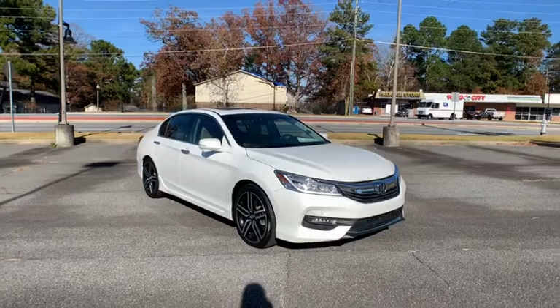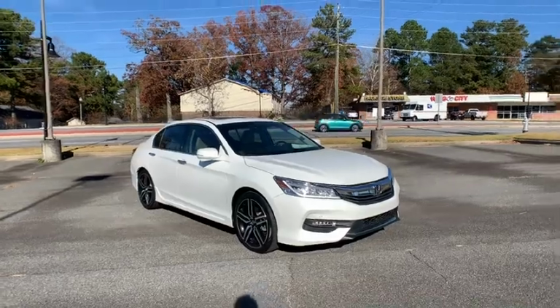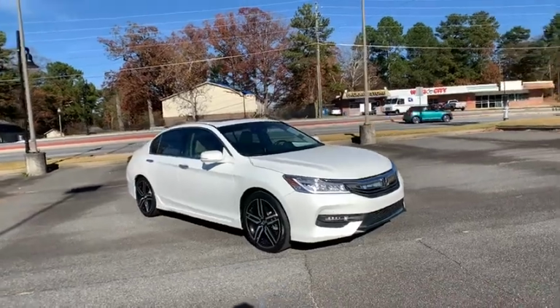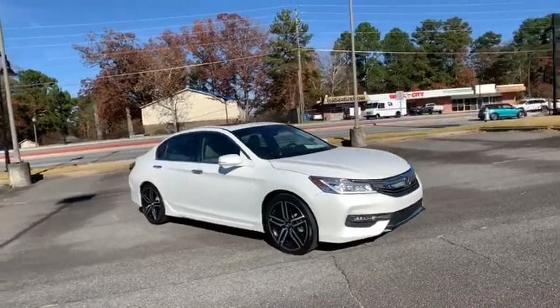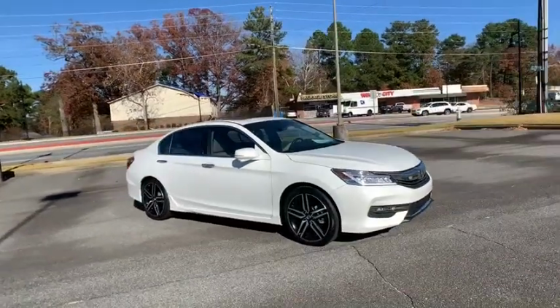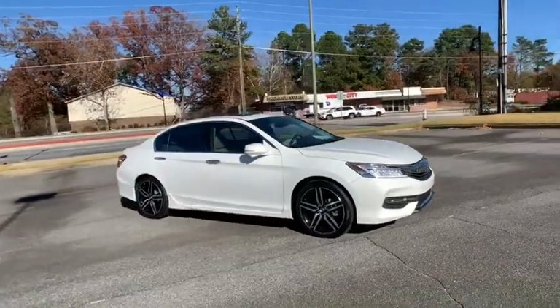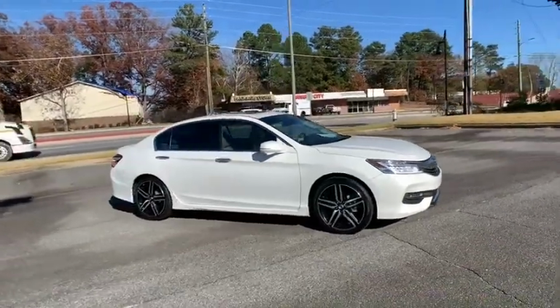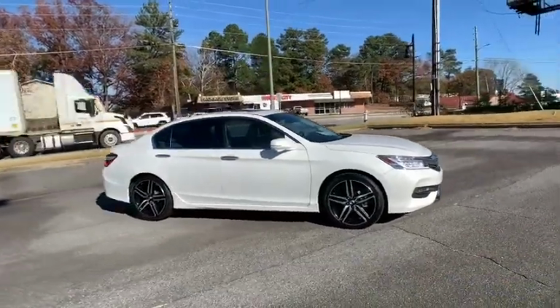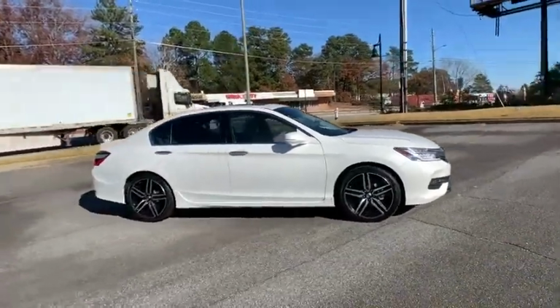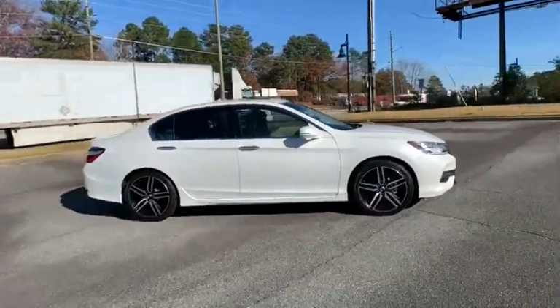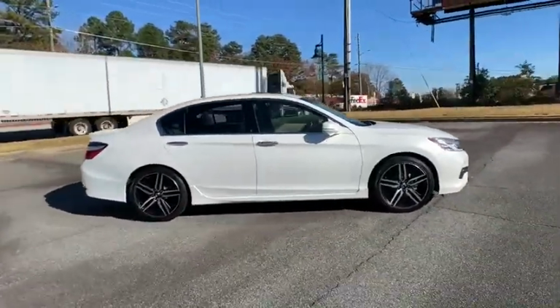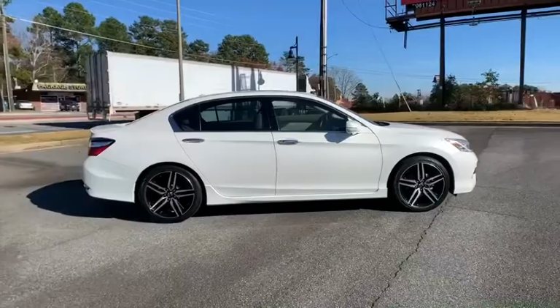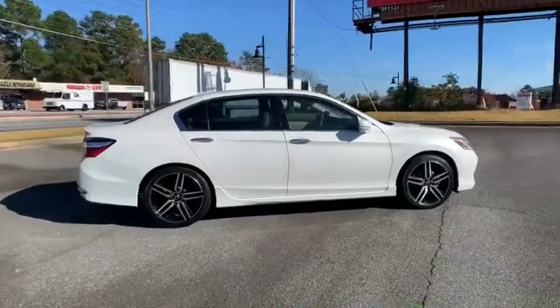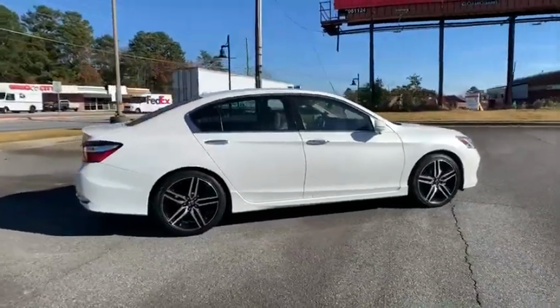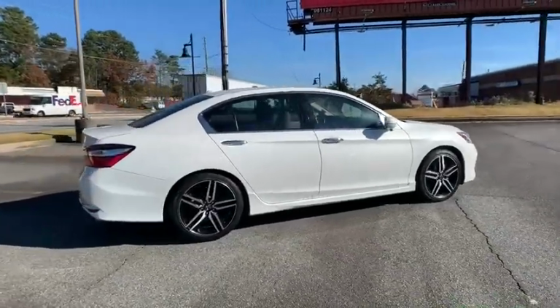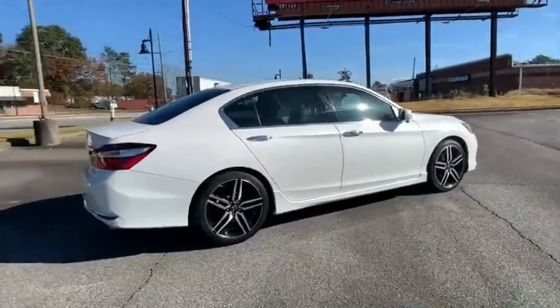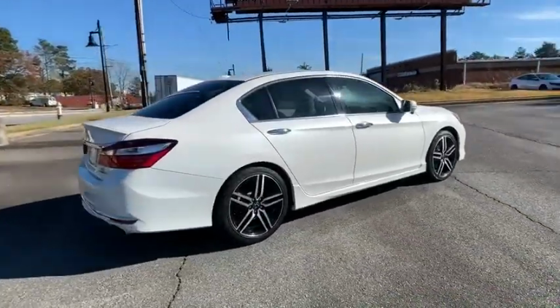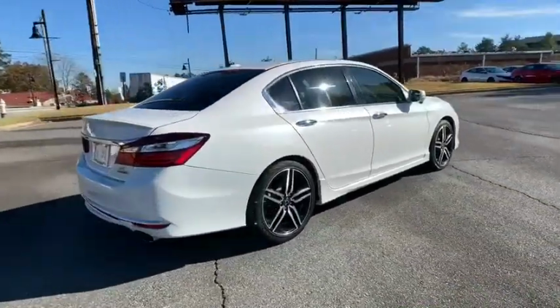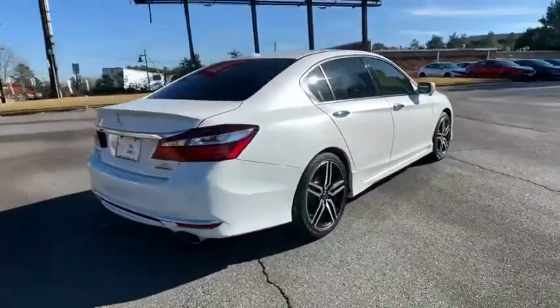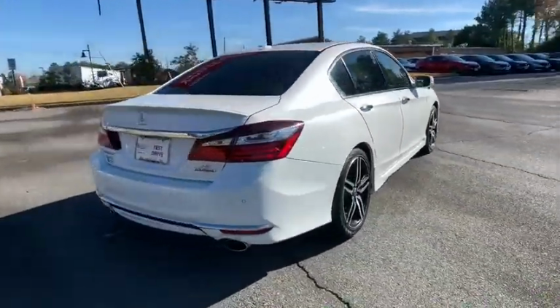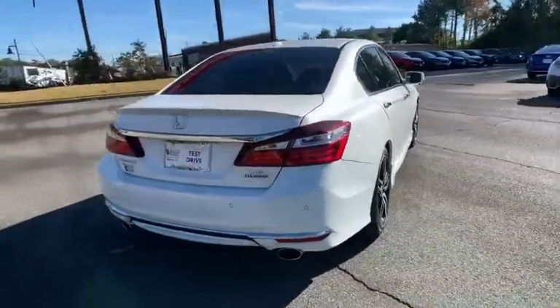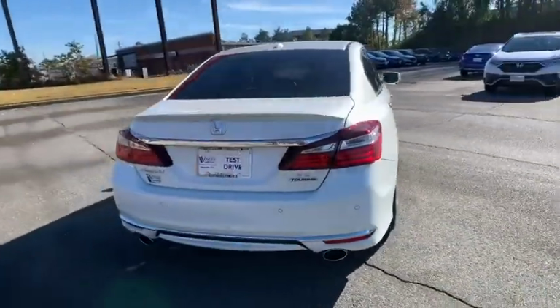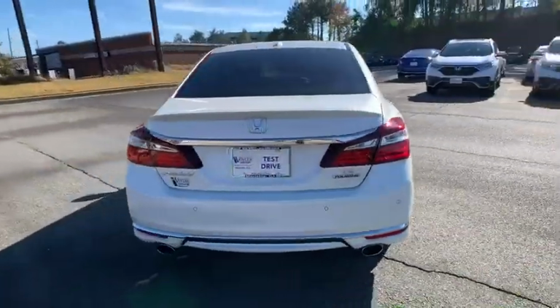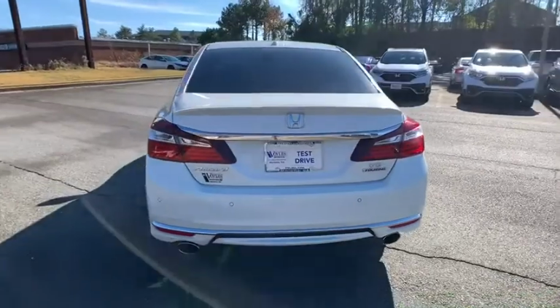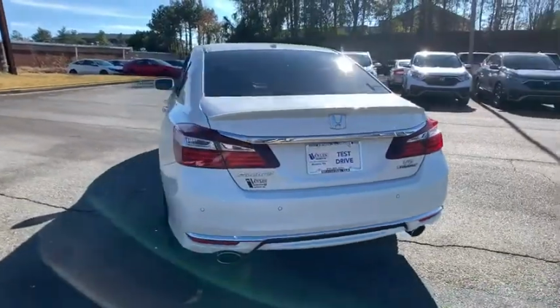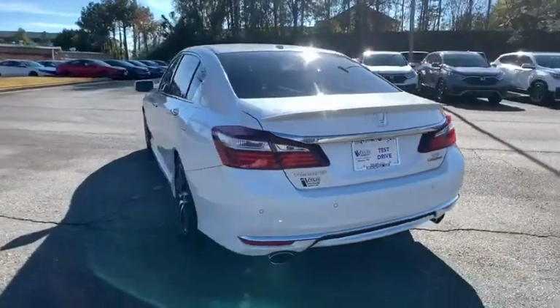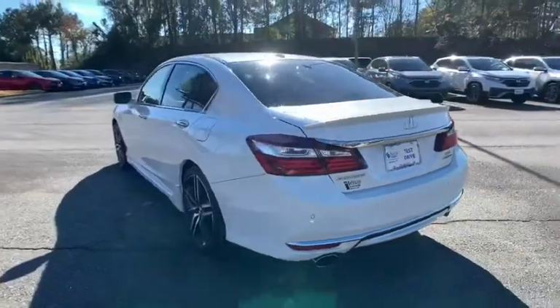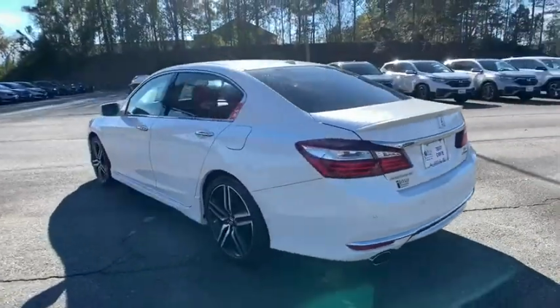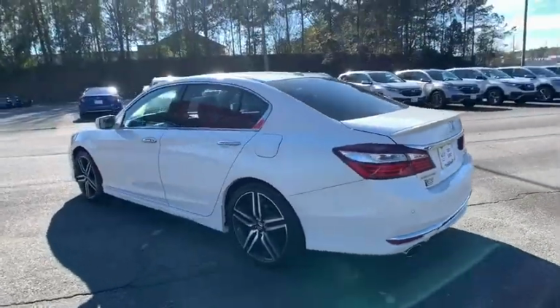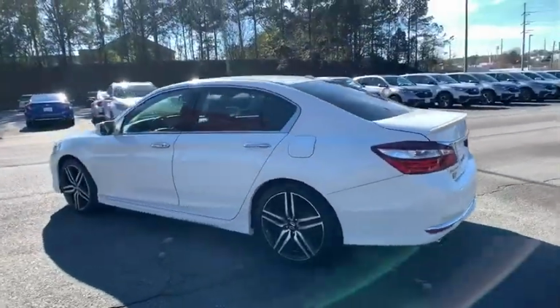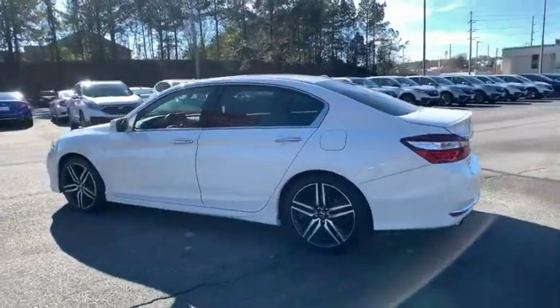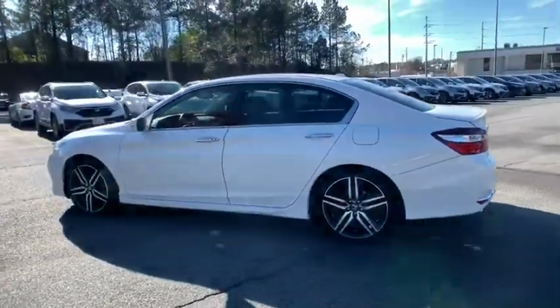We are pleased to show you the 2017 Honda Accord. Ingeniously simple, yet overflowing with luxury and technological creativity. All that and more in the Accord. This vehicle has less than 70,000 miles.